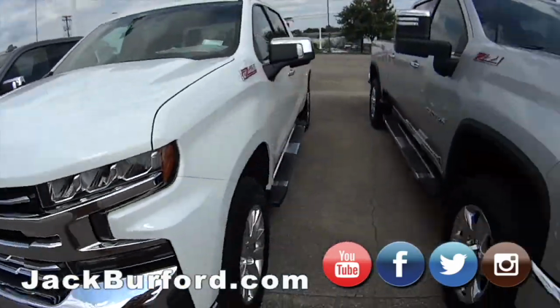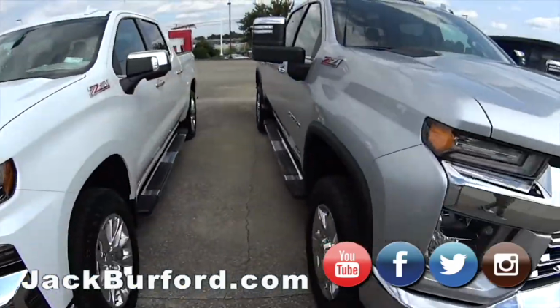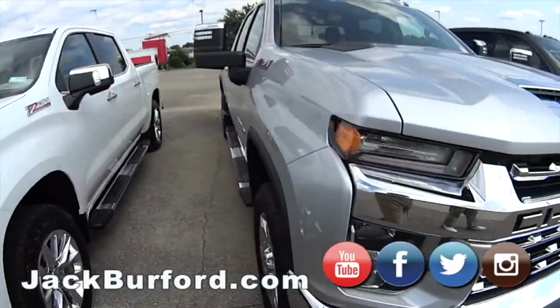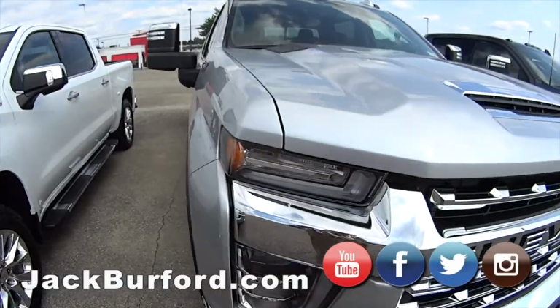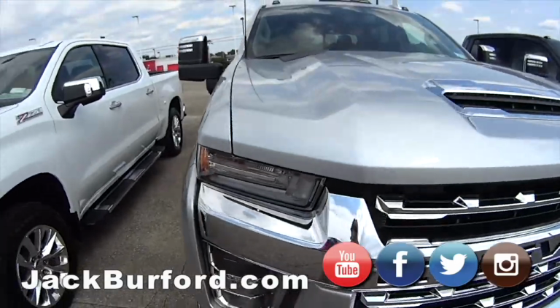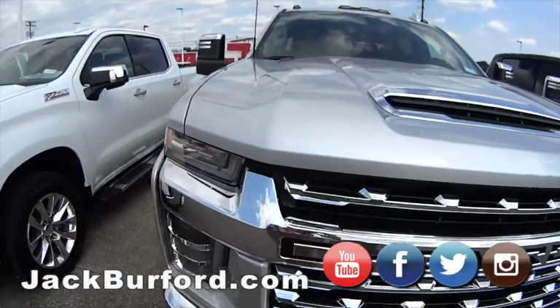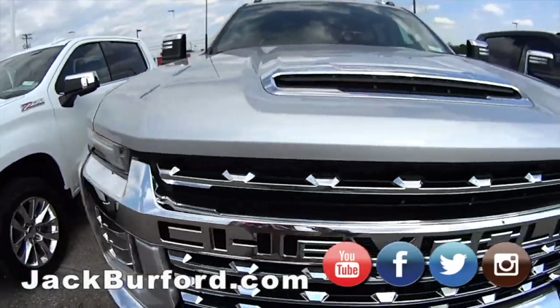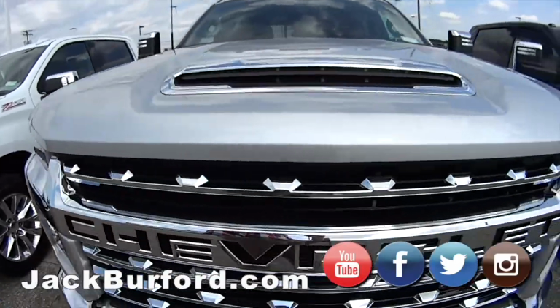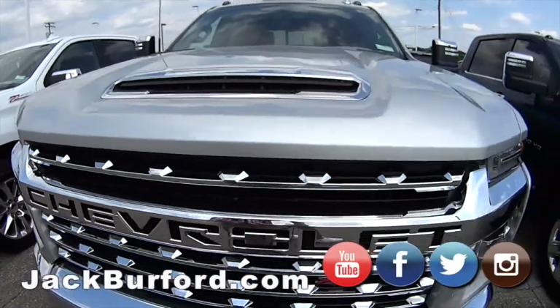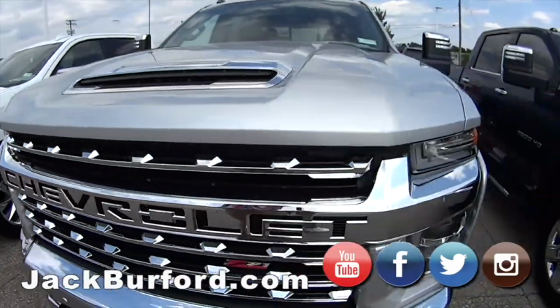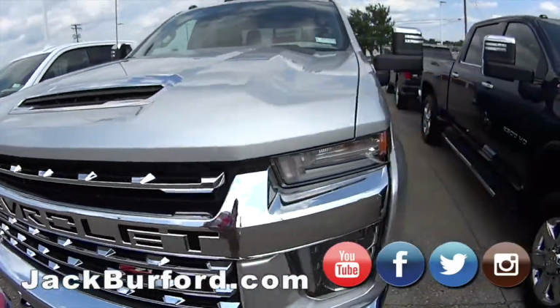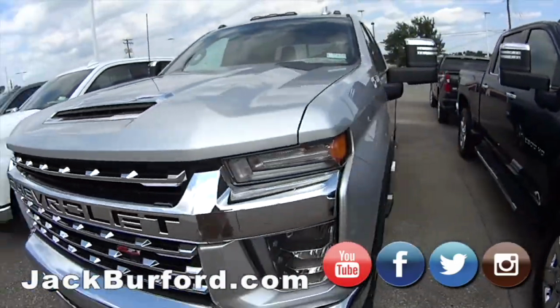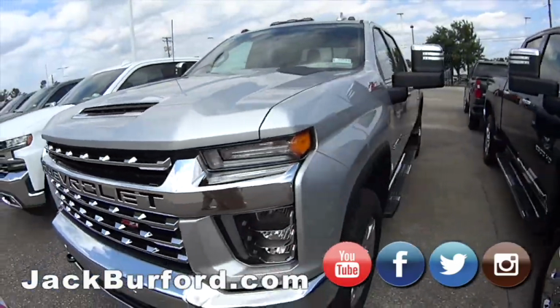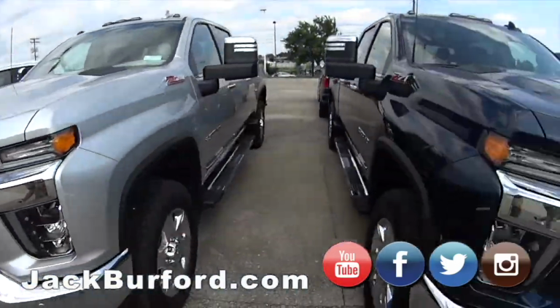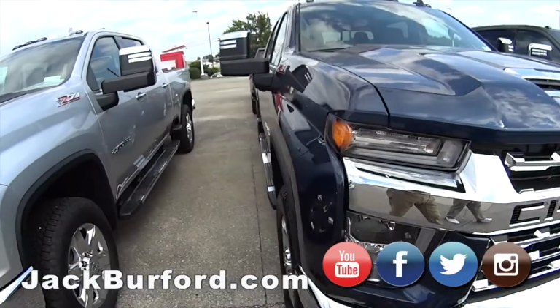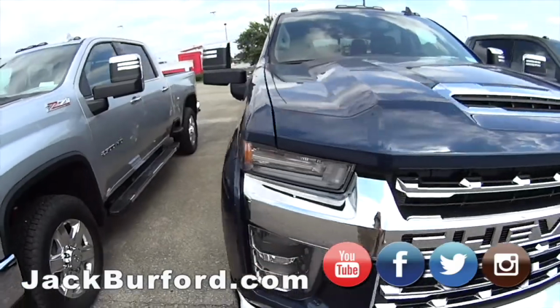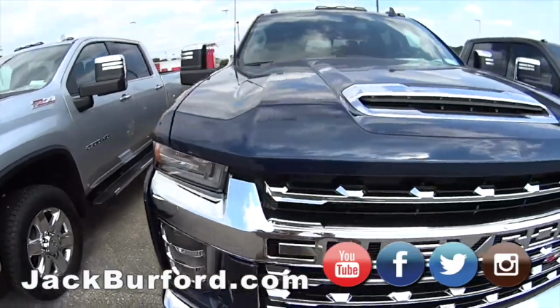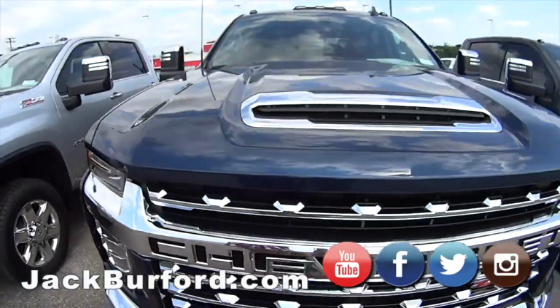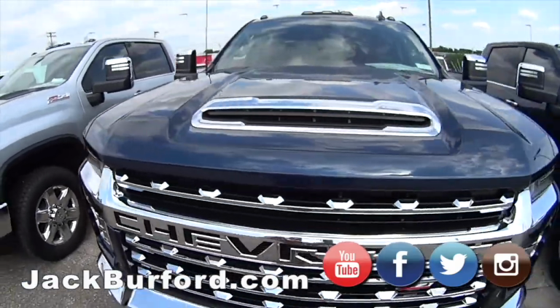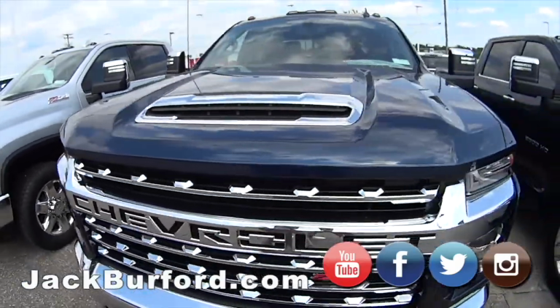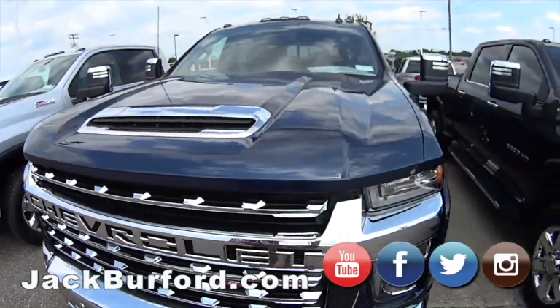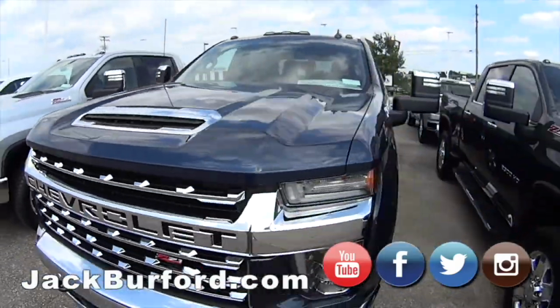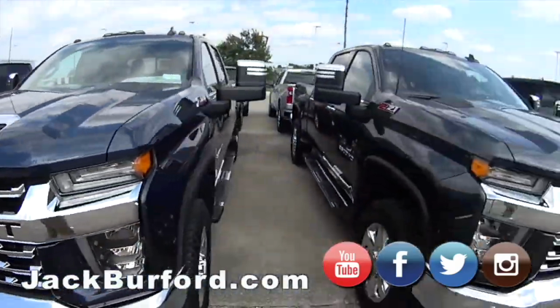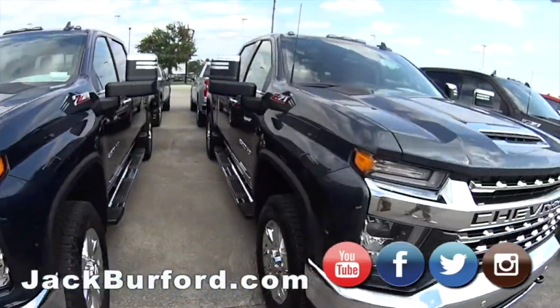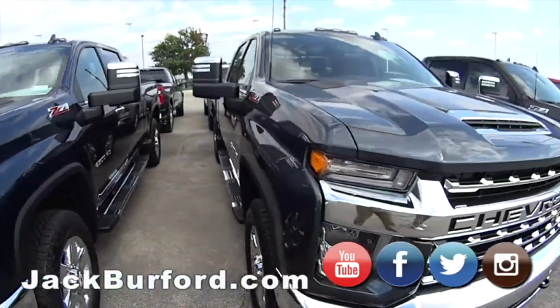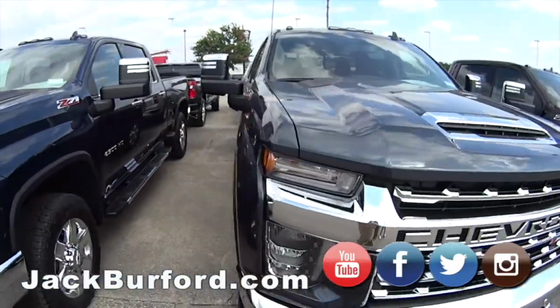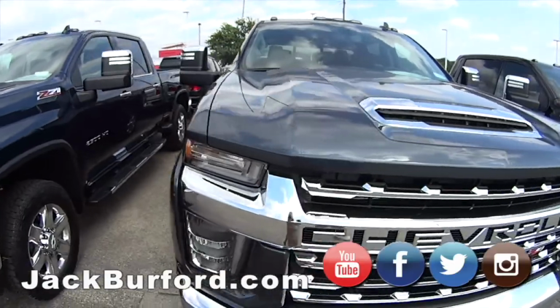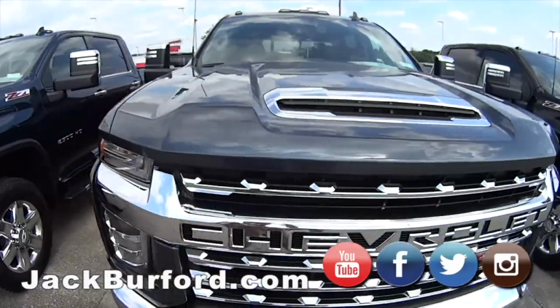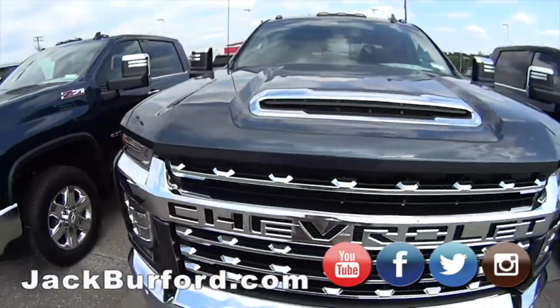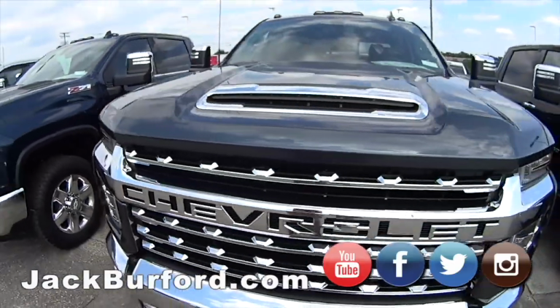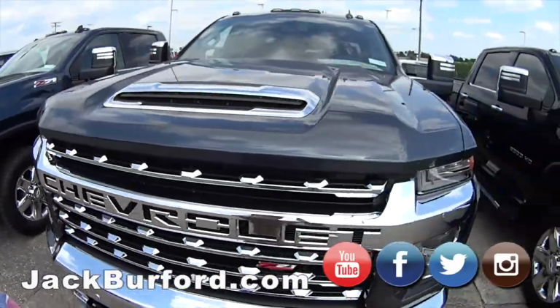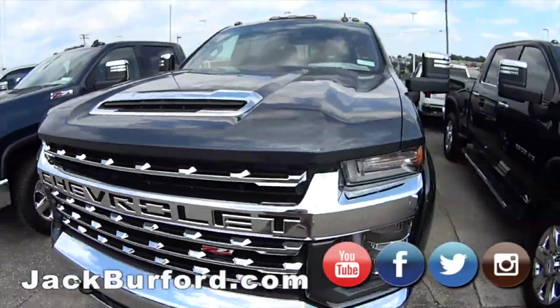Got the Big Mac Z71, Gas 2500, got a North Sky Blue Gas 2500 right next to it, got another 2500 — this is the gray.